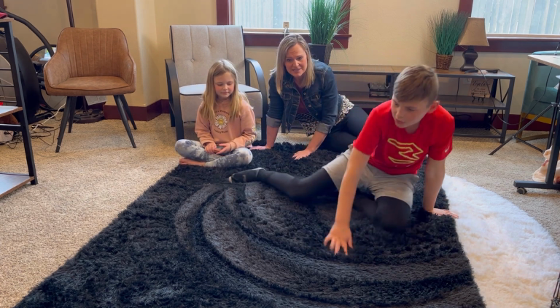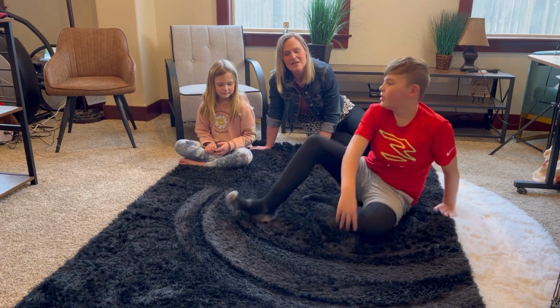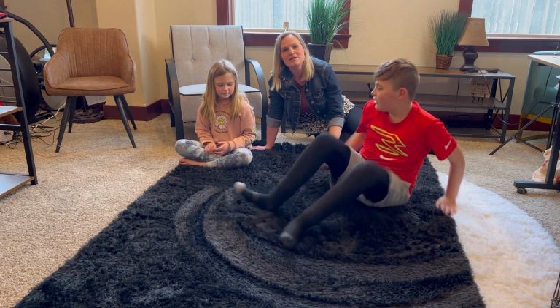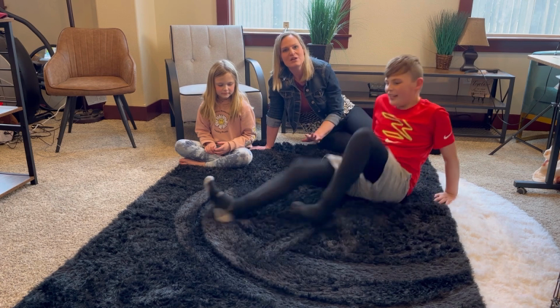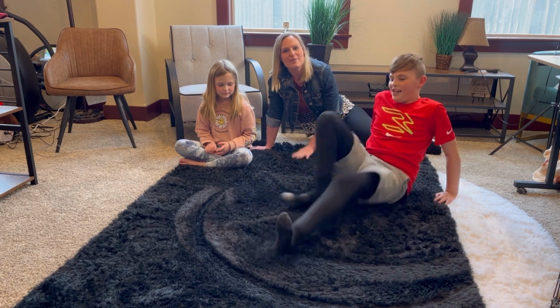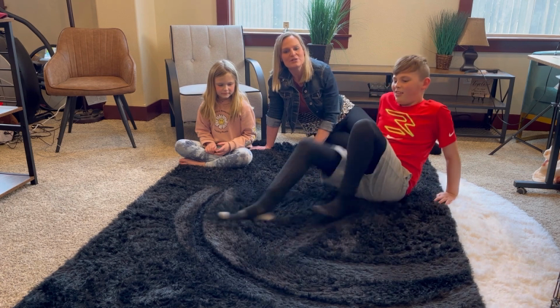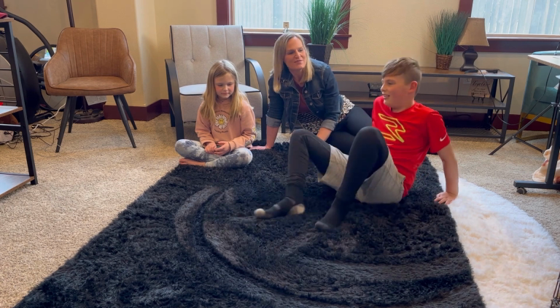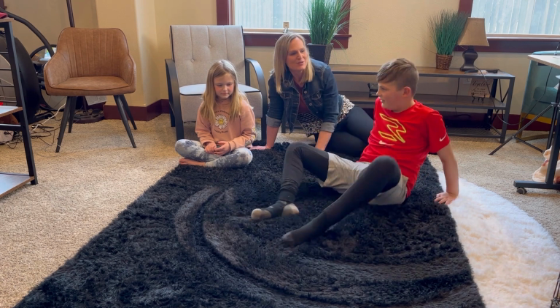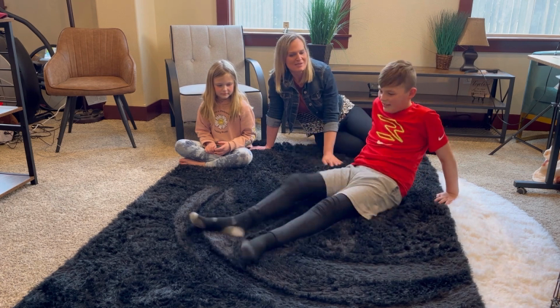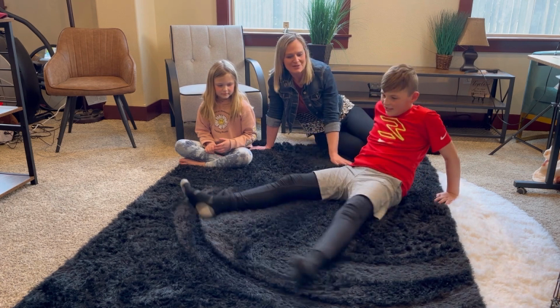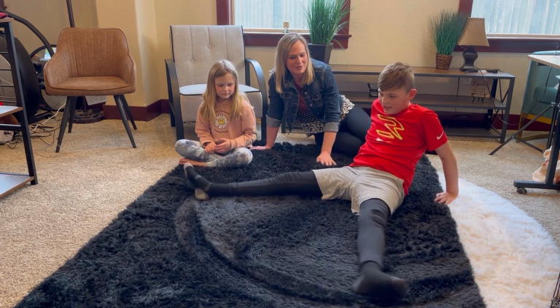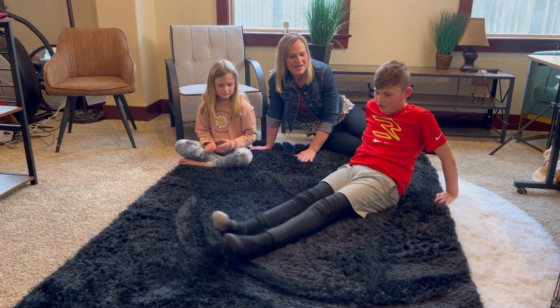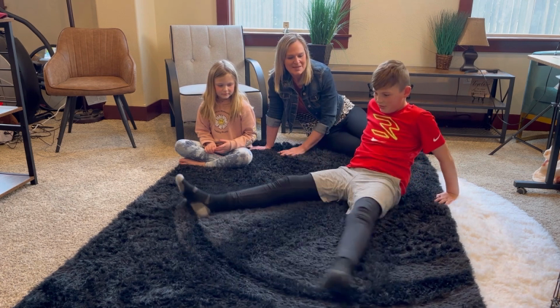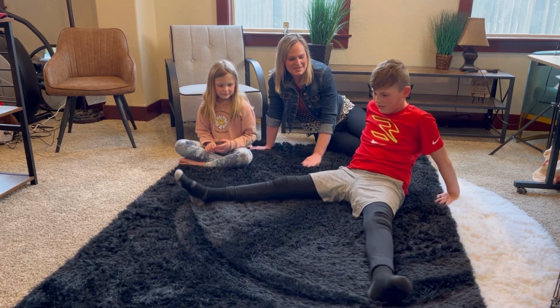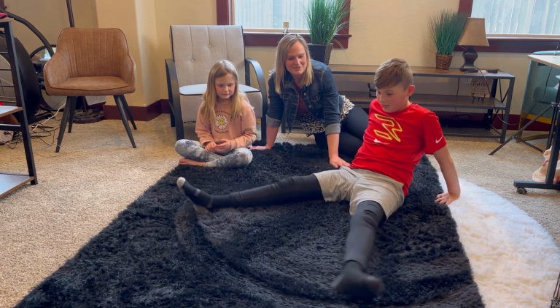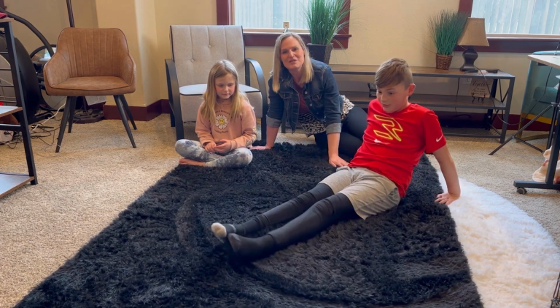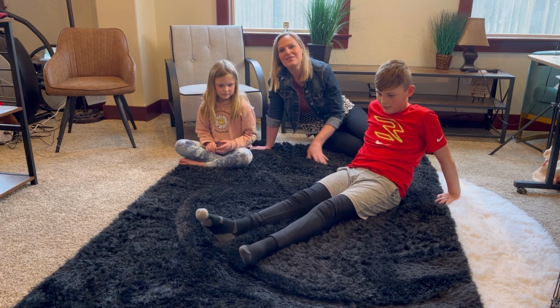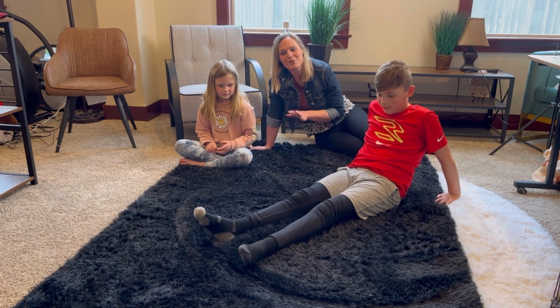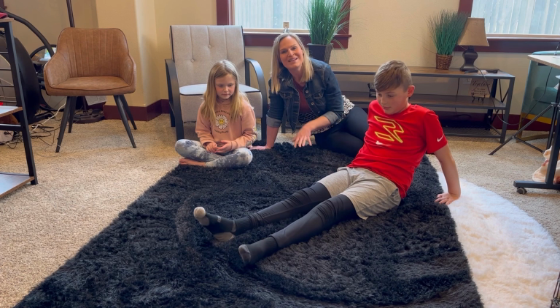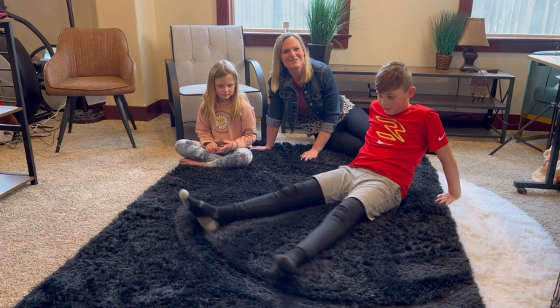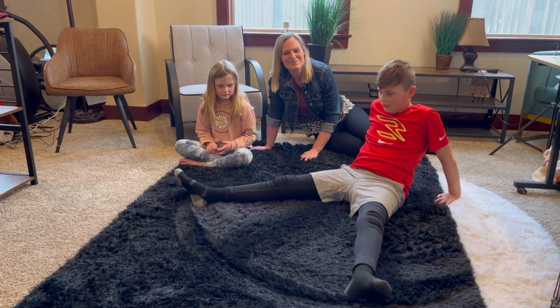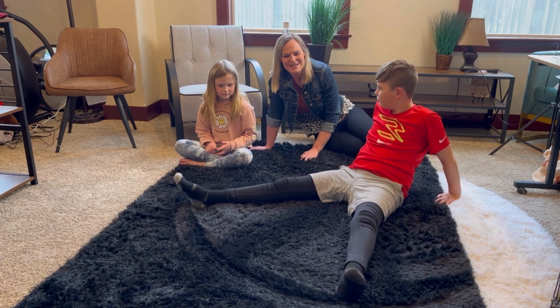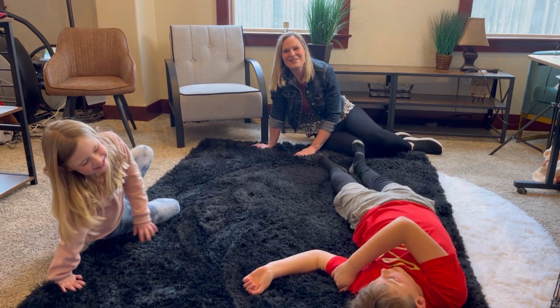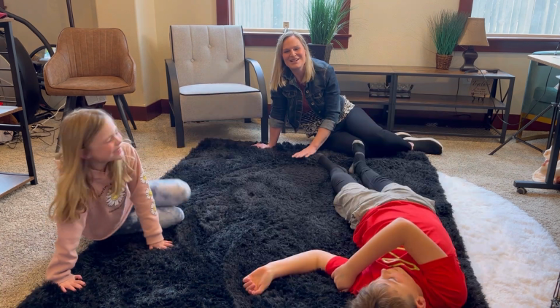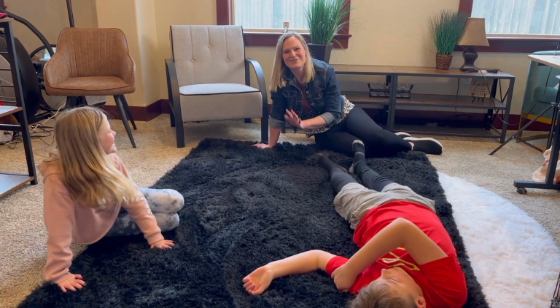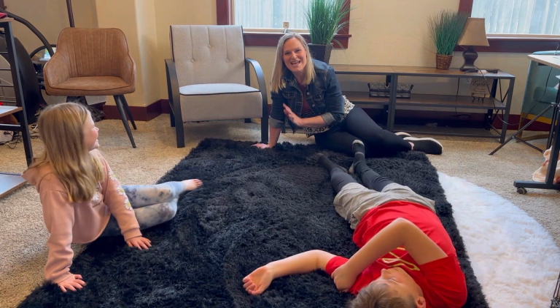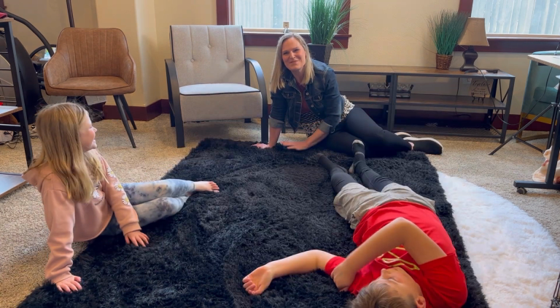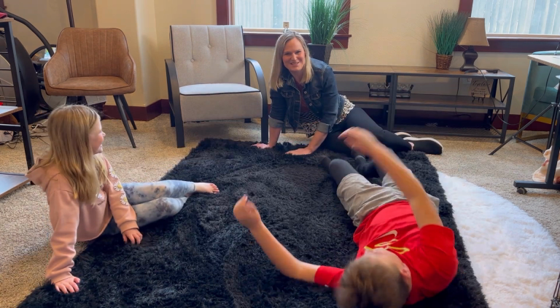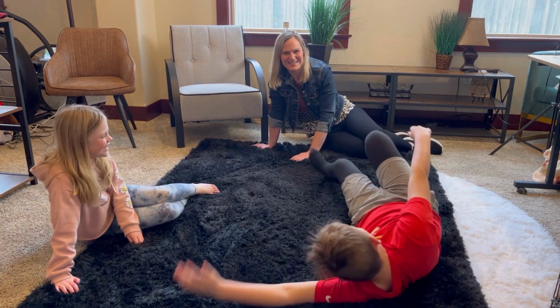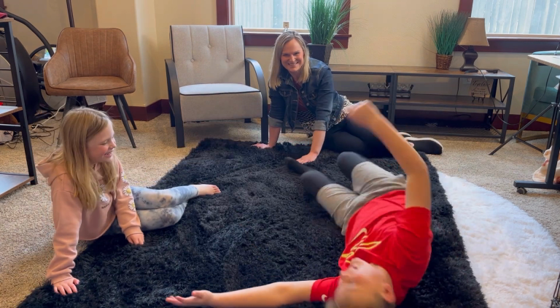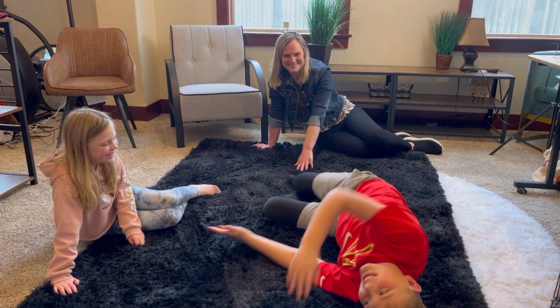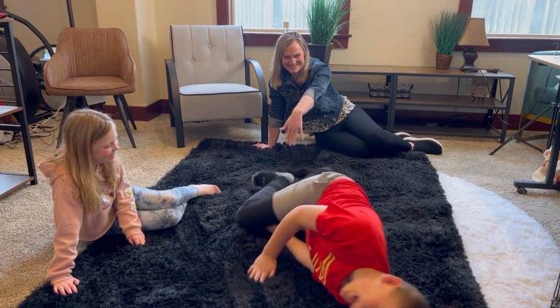This is great for bedrooms, family rooms, and living rooms. My kids absolutely love it — they both want it in their room — and we are really happy with this rug.